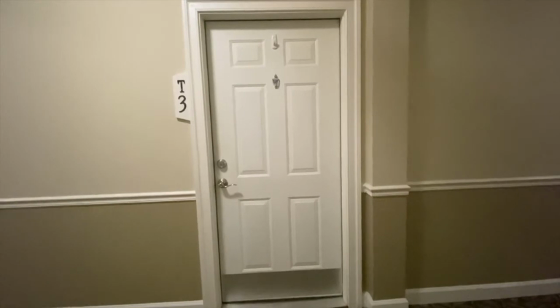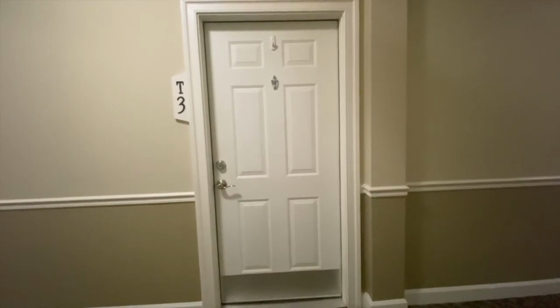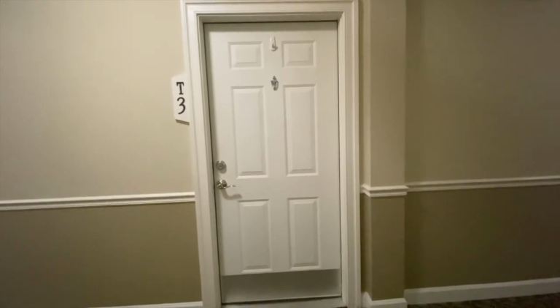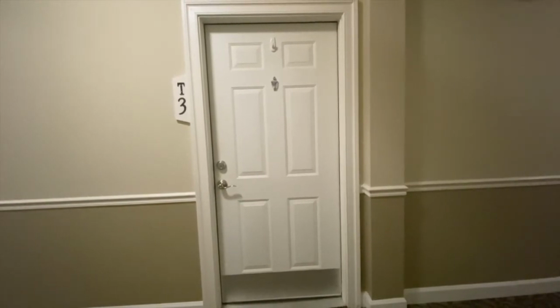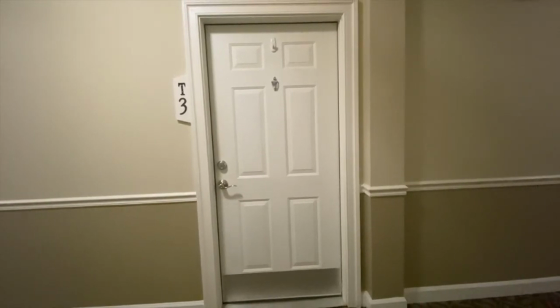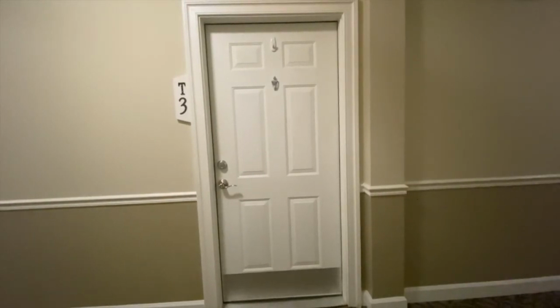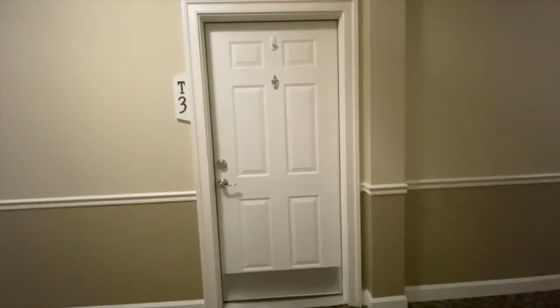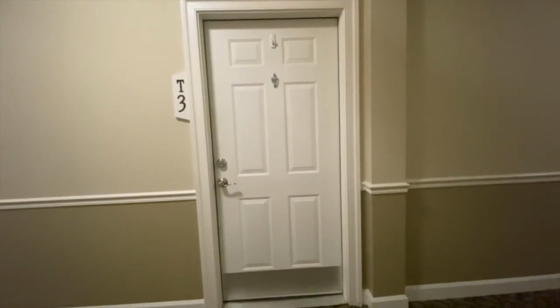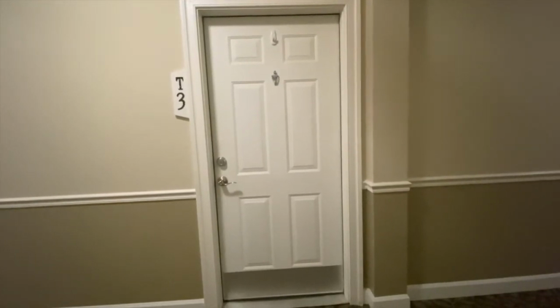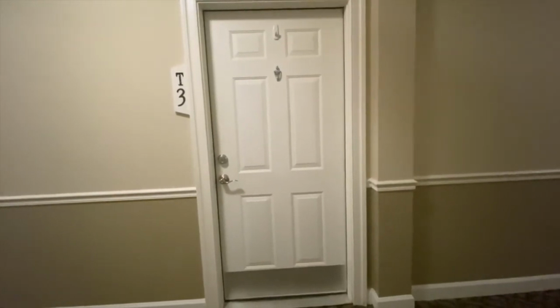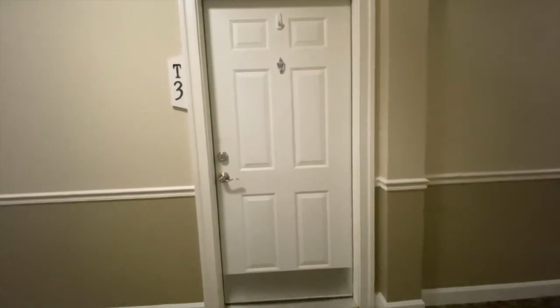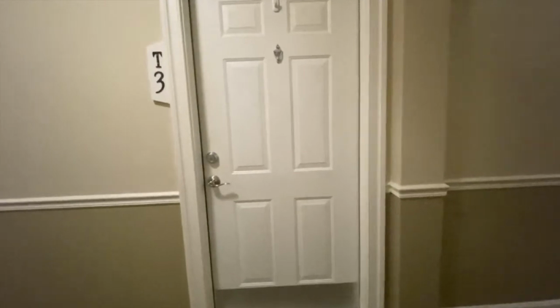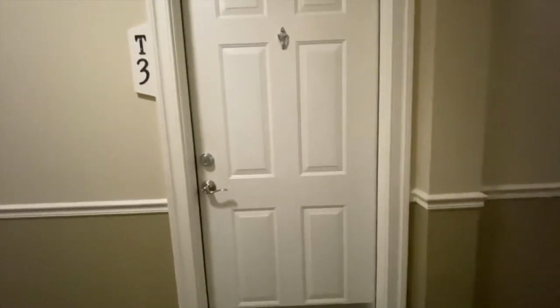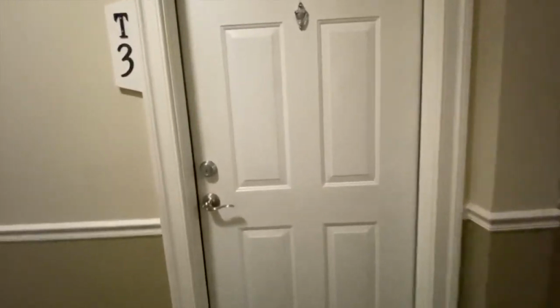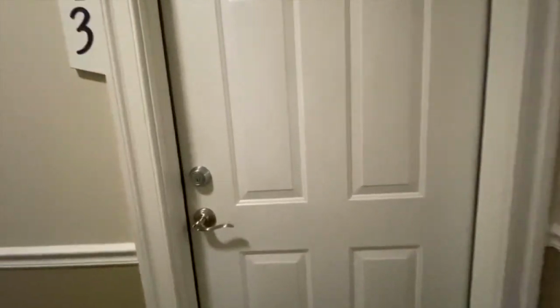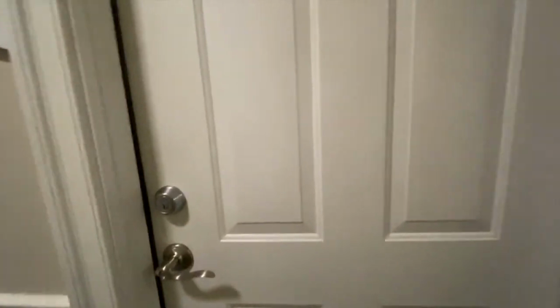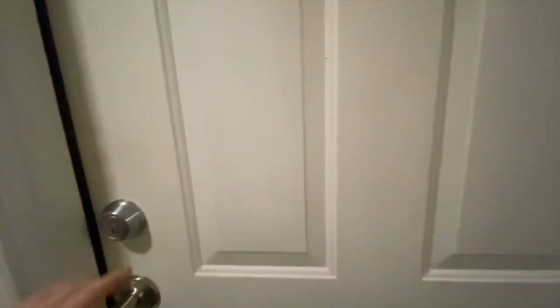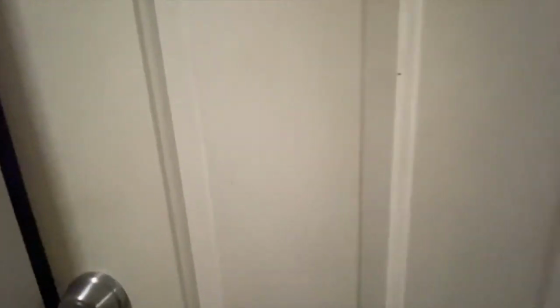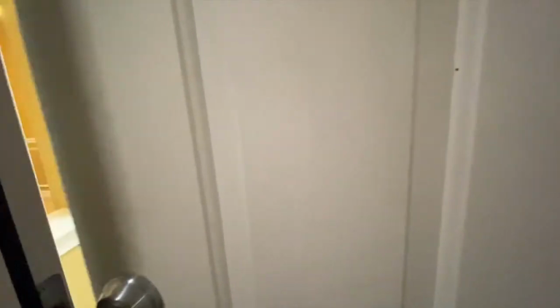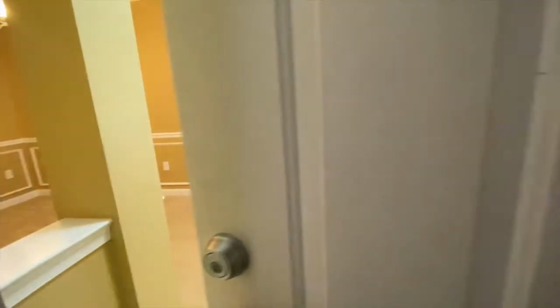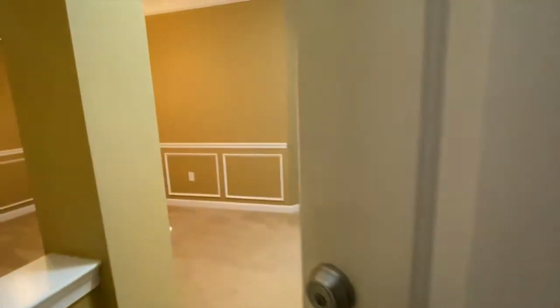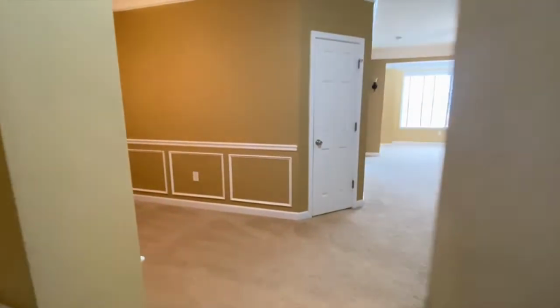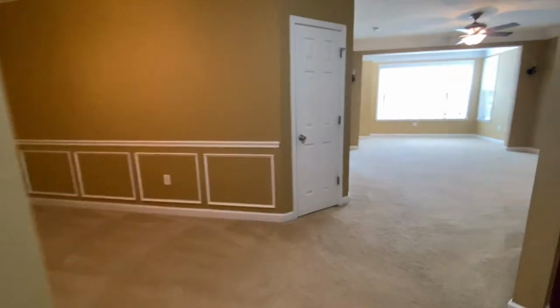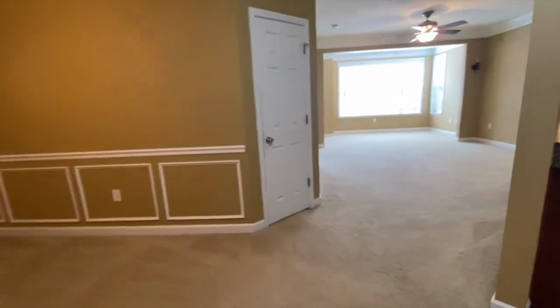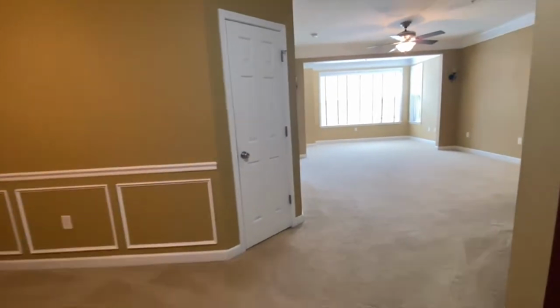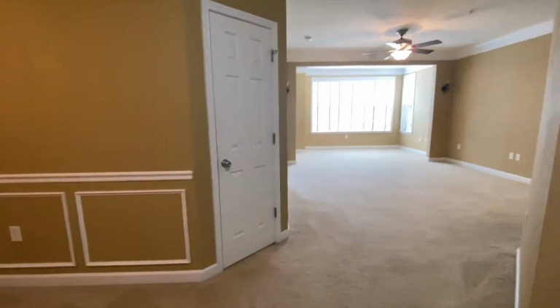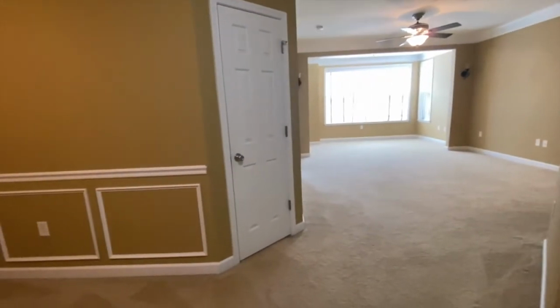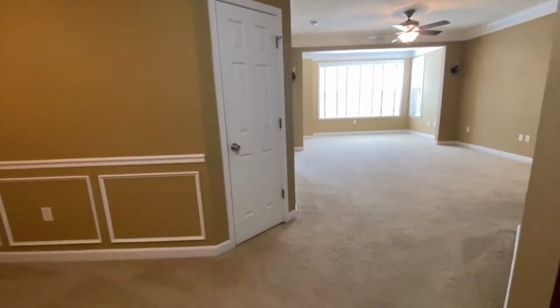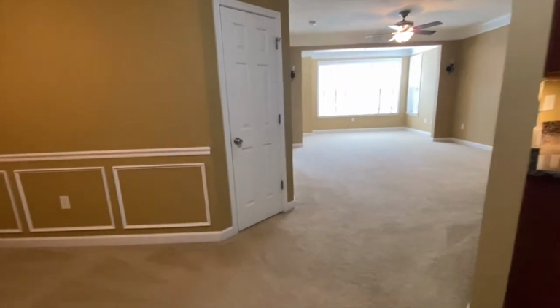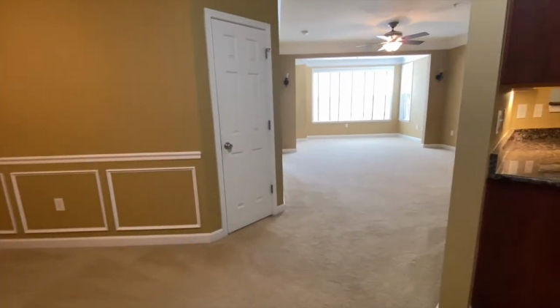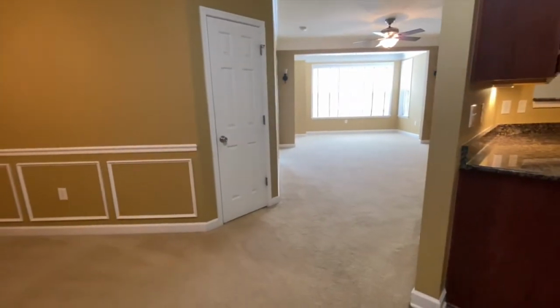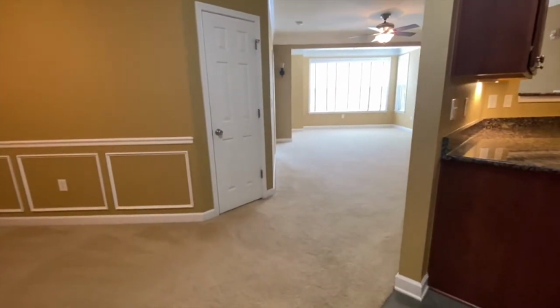Welcome to 621 Cobblestone Boulevard, Unit T3, located in Fredericksburg, Virginia, listed by MacDoc Property Management. This is a two-bedroom, two-and-a-half bathroom condo.